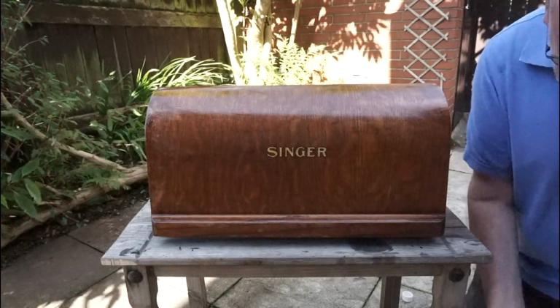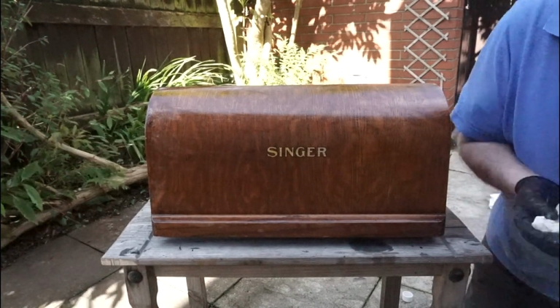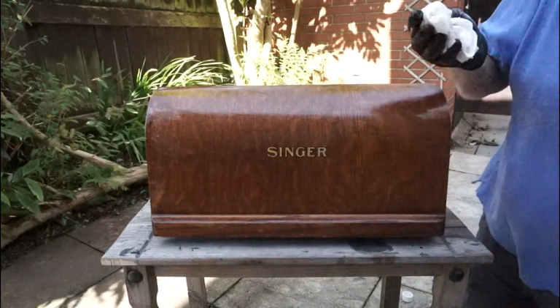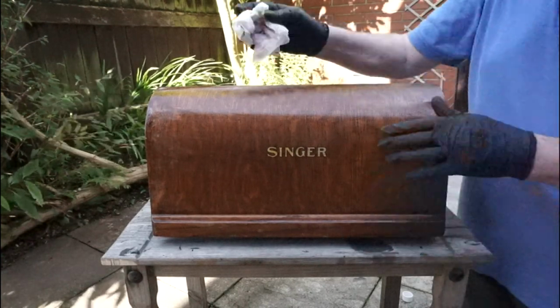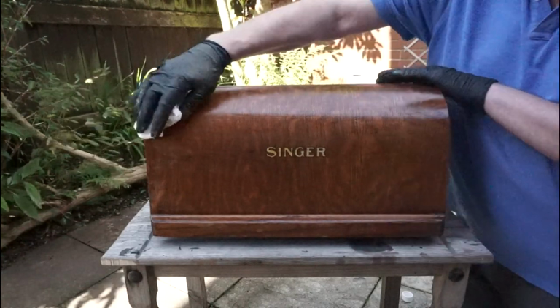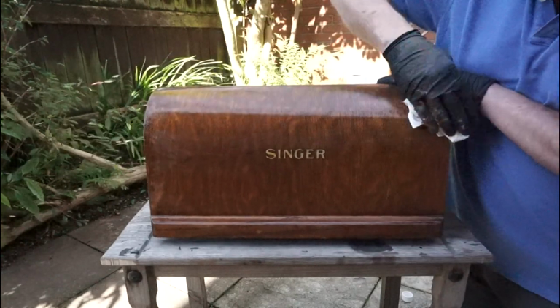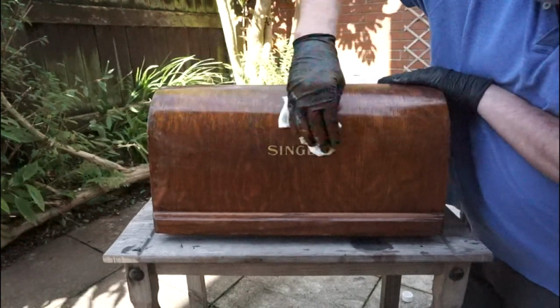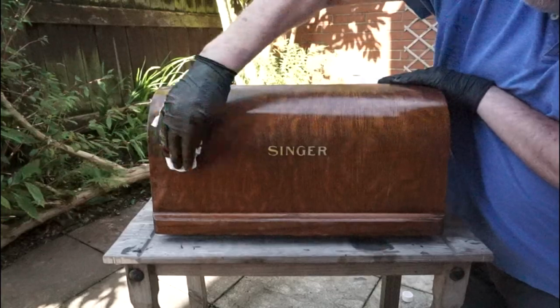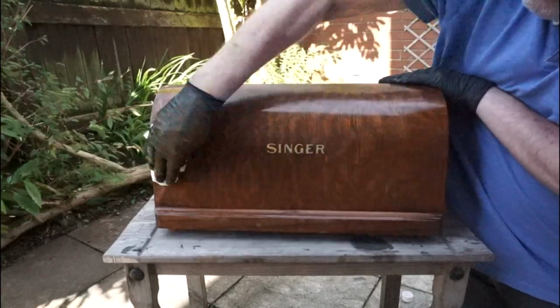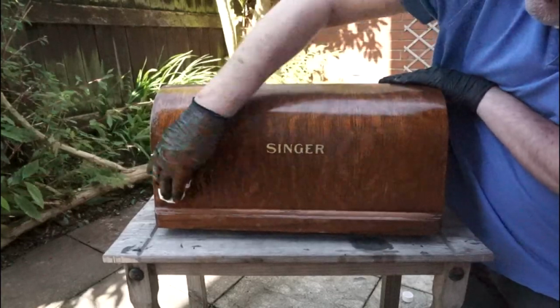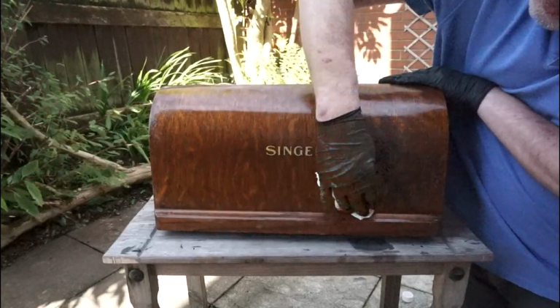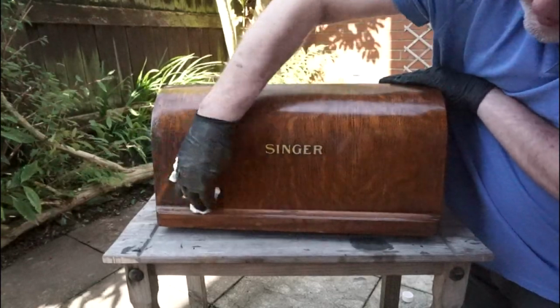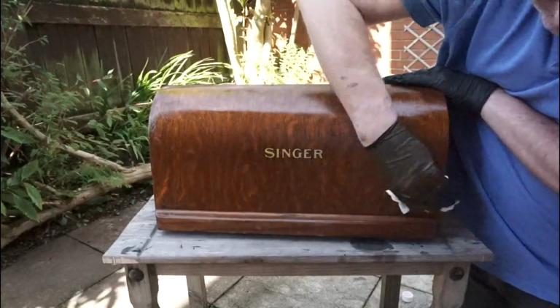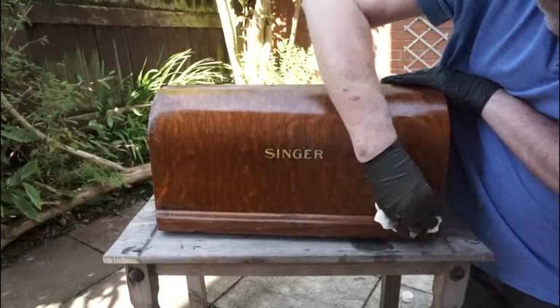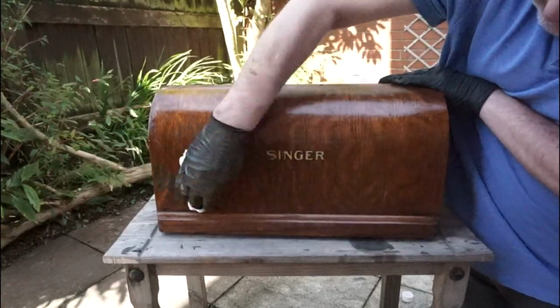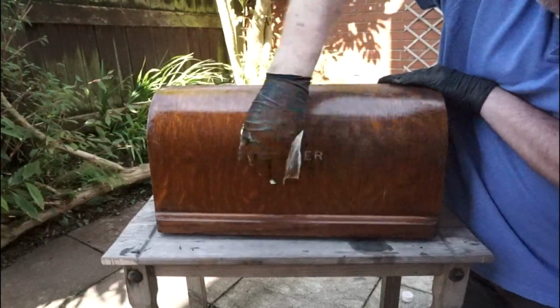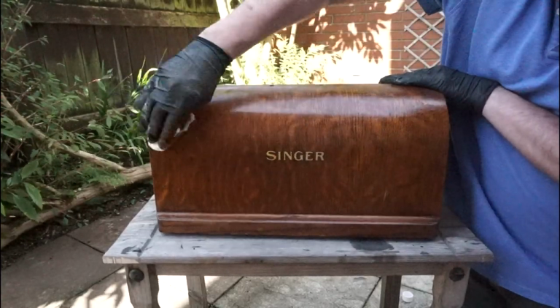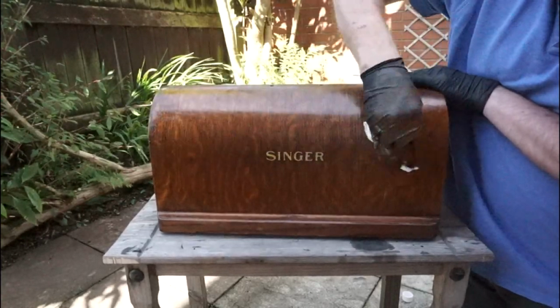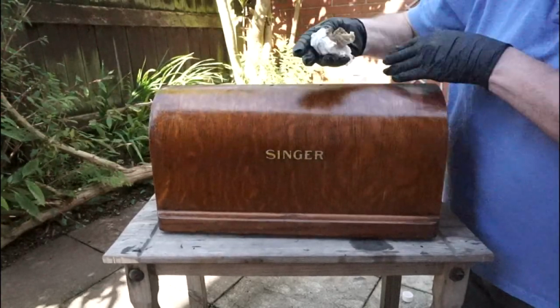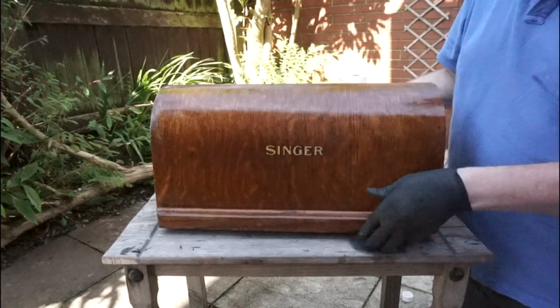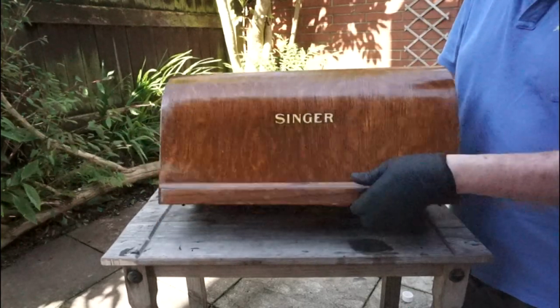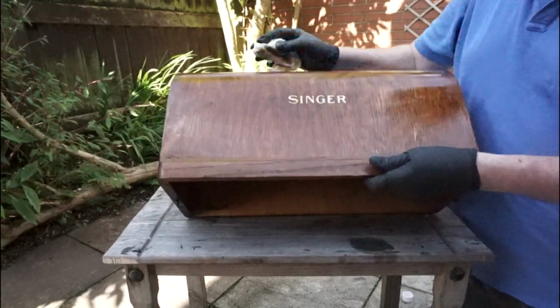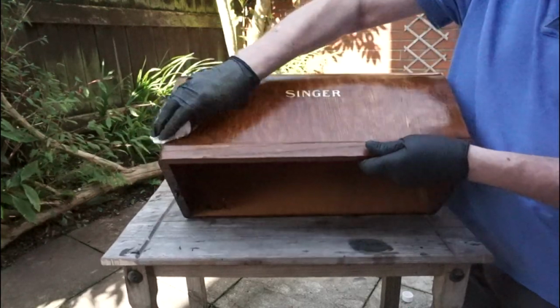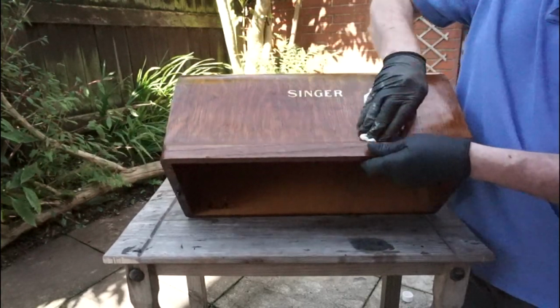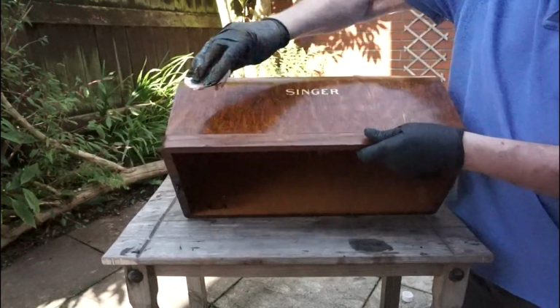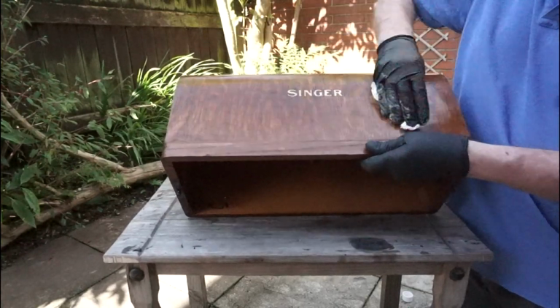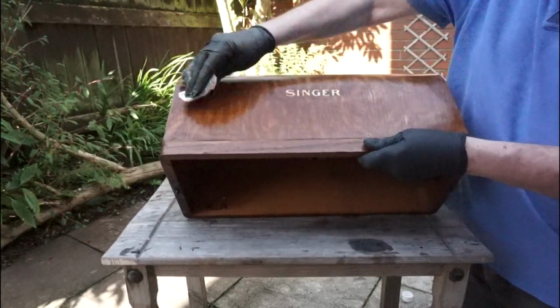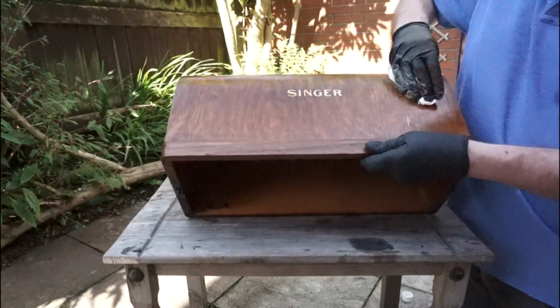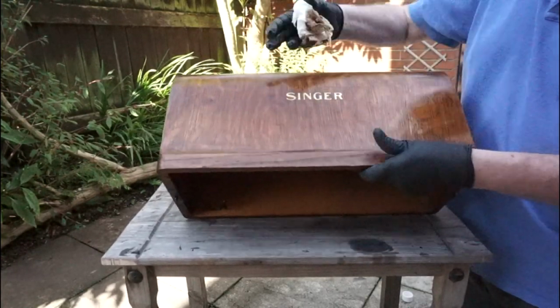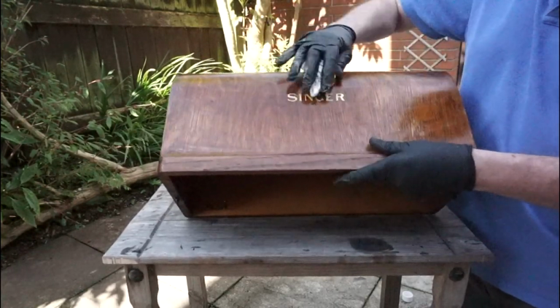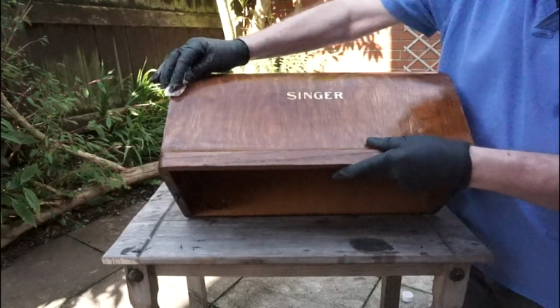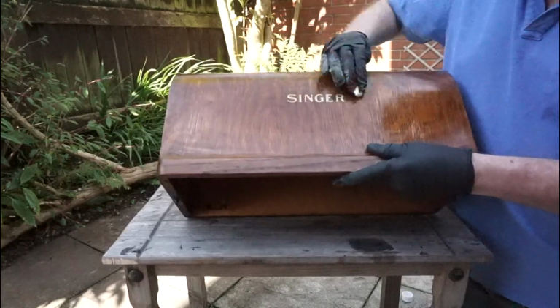A word of warning here: the shellac will start to go sticky and dry again very quickly, so patience is needed to remove it all. The beauty of this is that by just reapplying more methylated spirits, it will soften it up again.